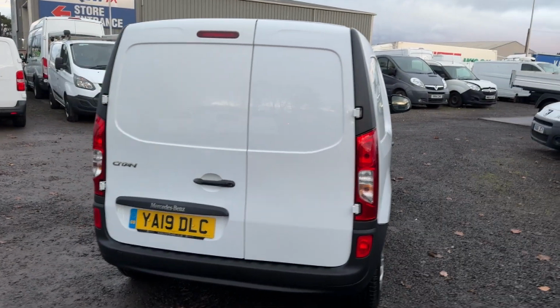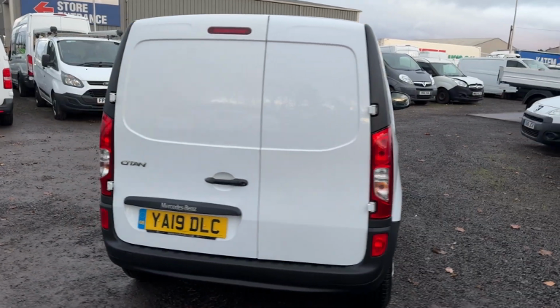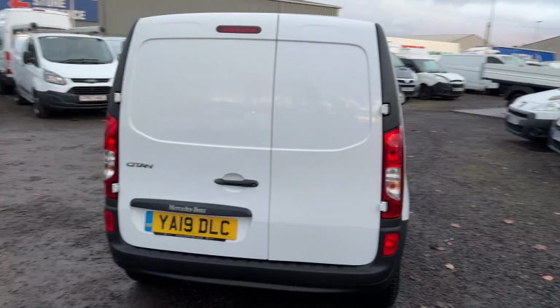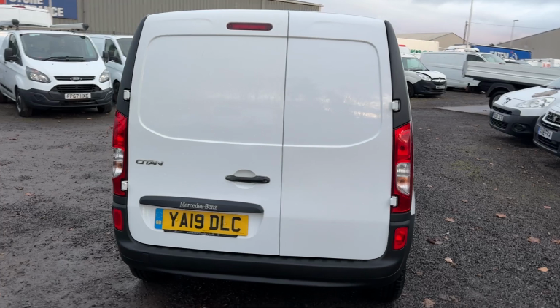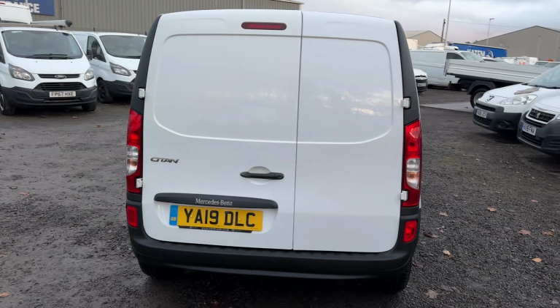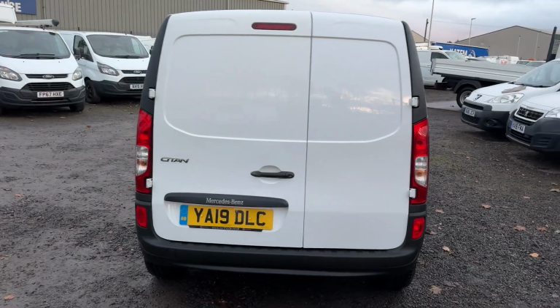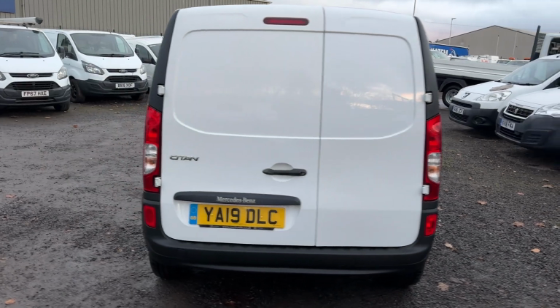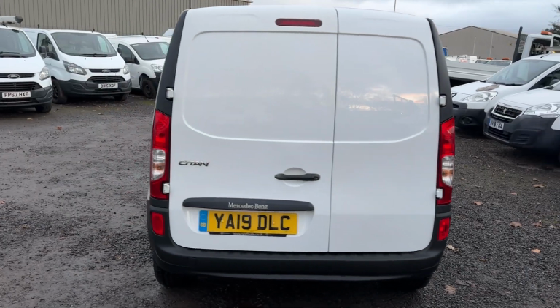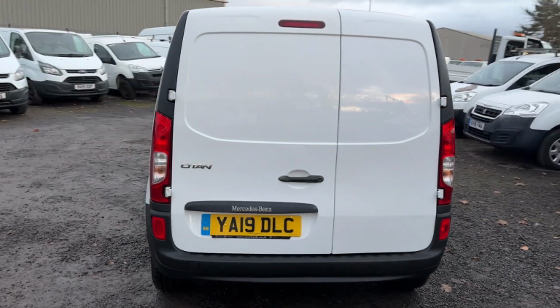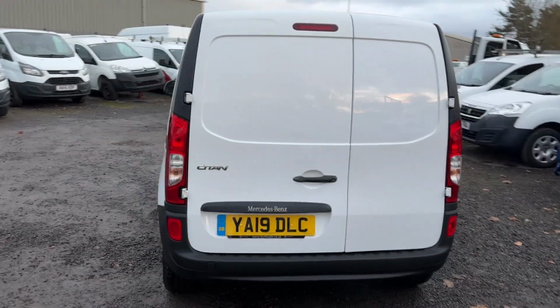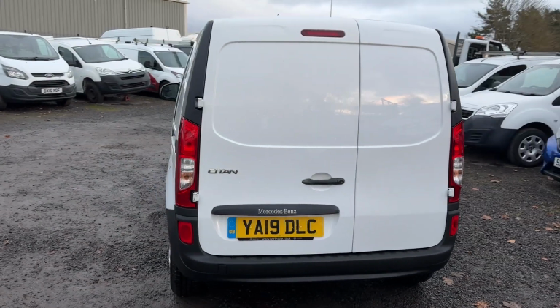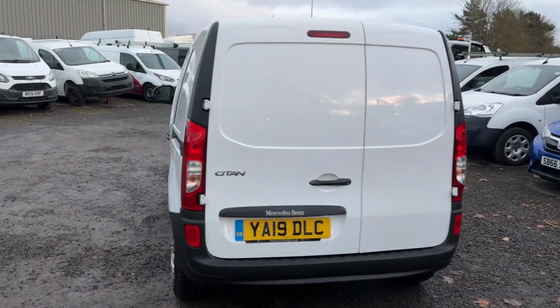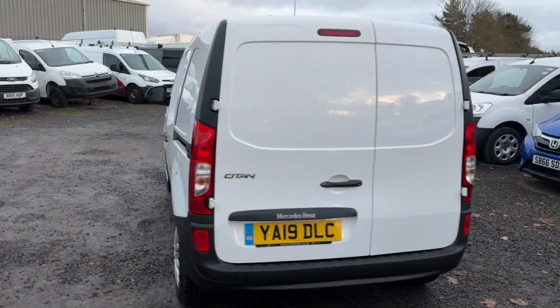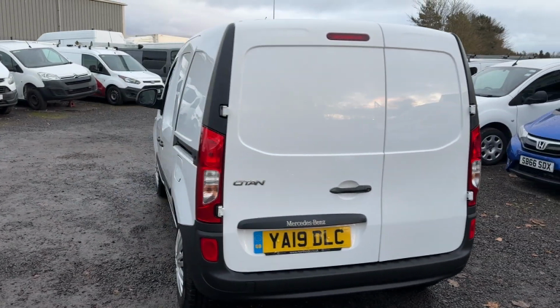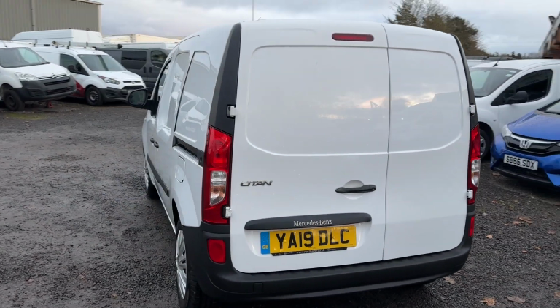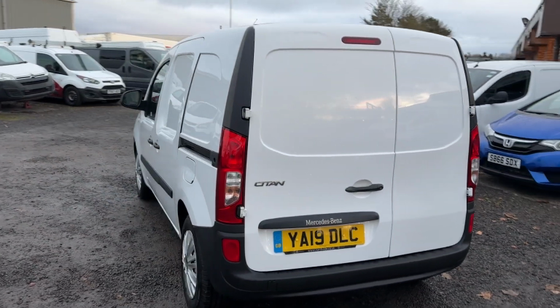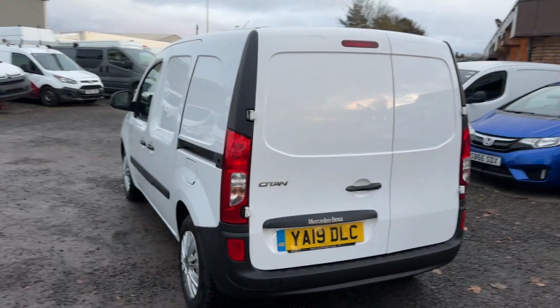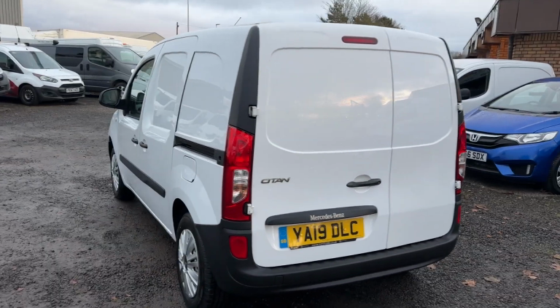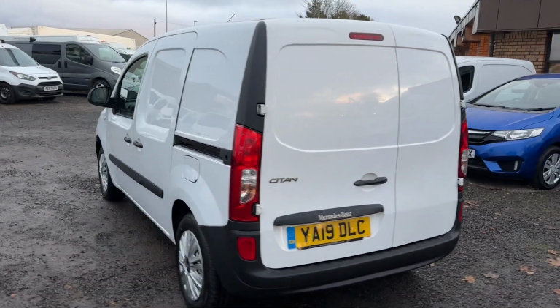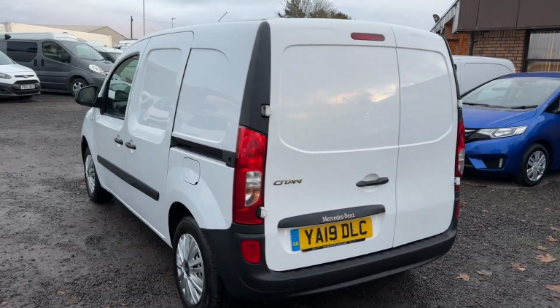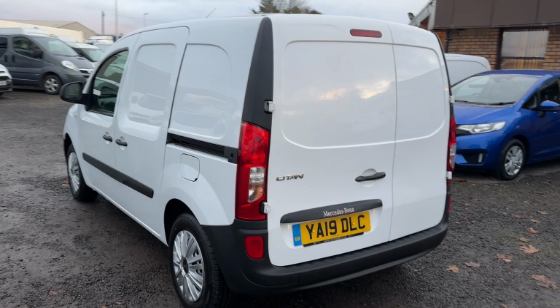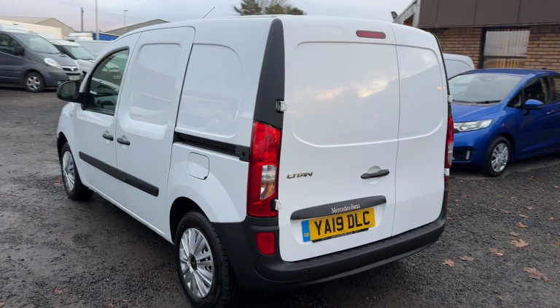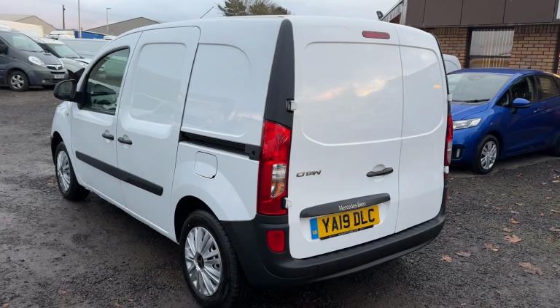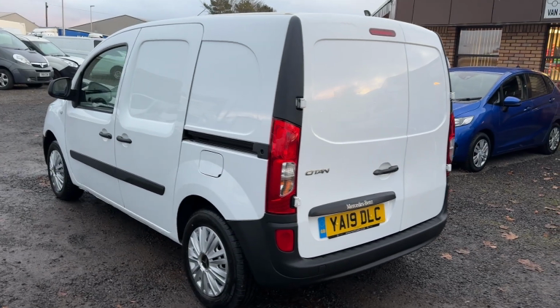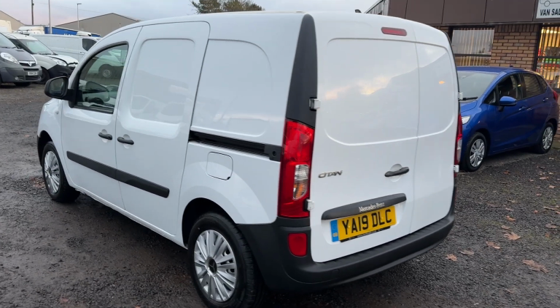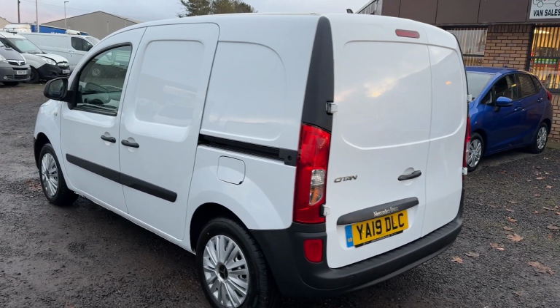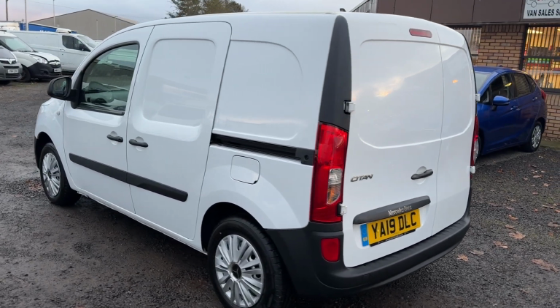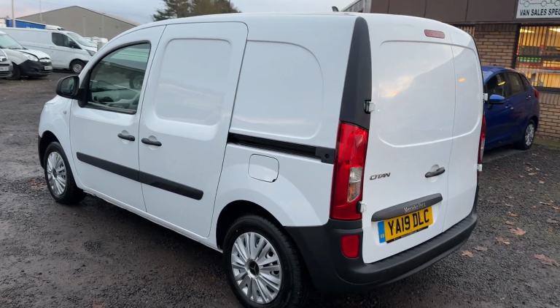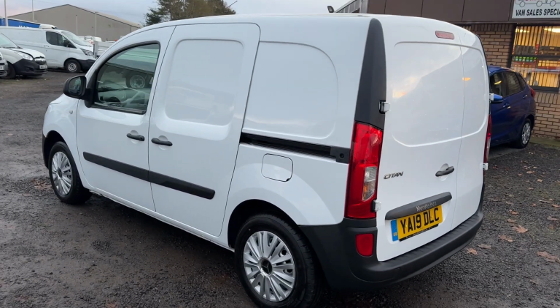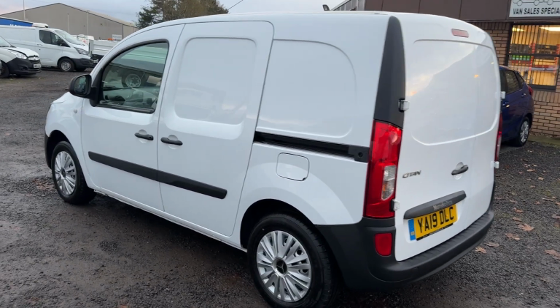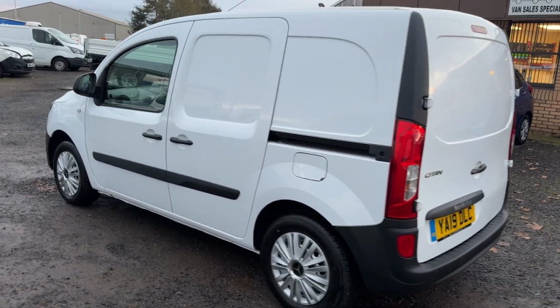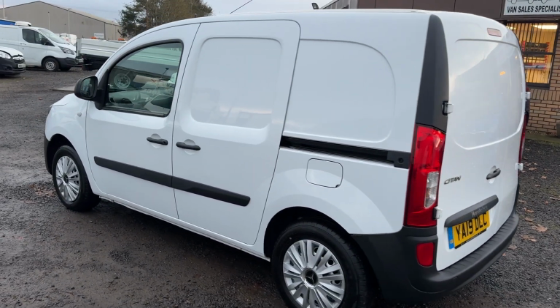It really is in terrific condition. MOT'd away until August 2024, and it's just had a fresh service as well.